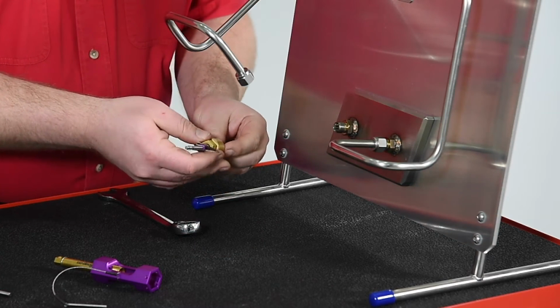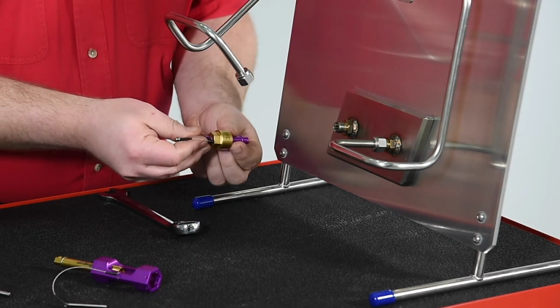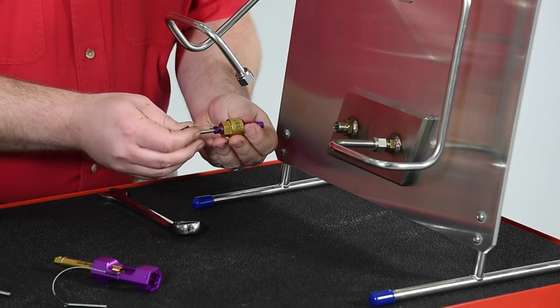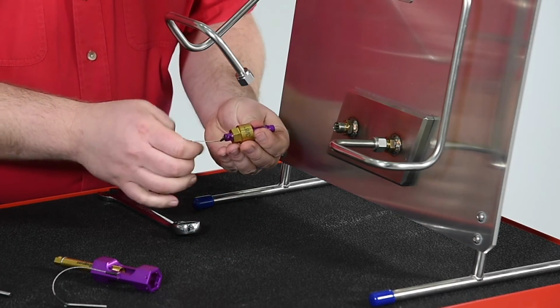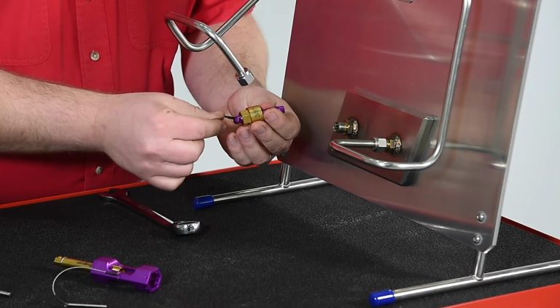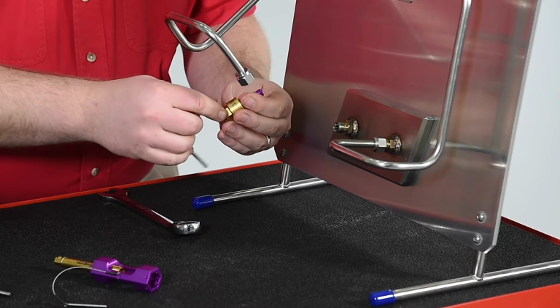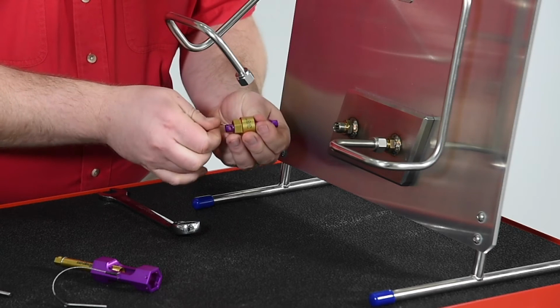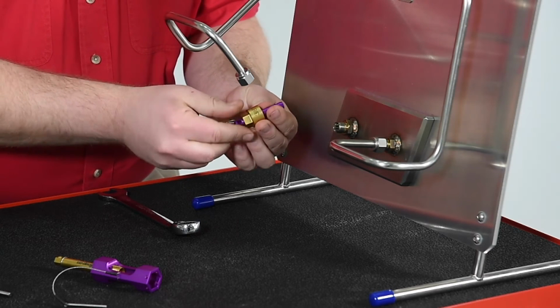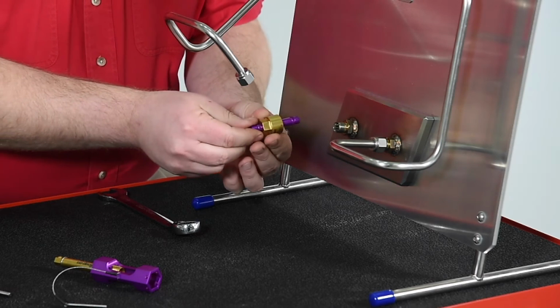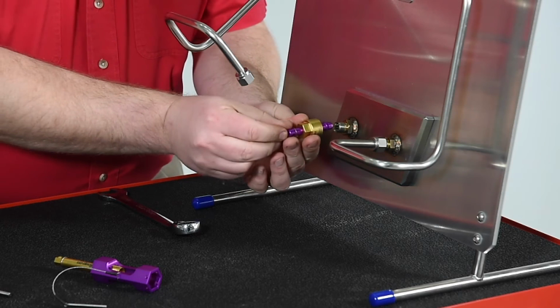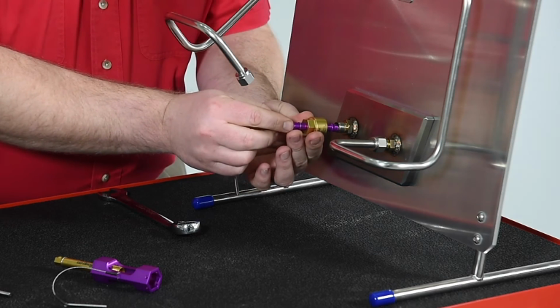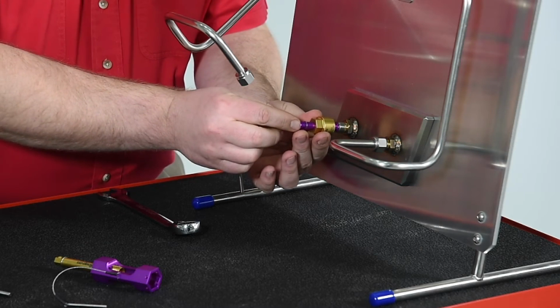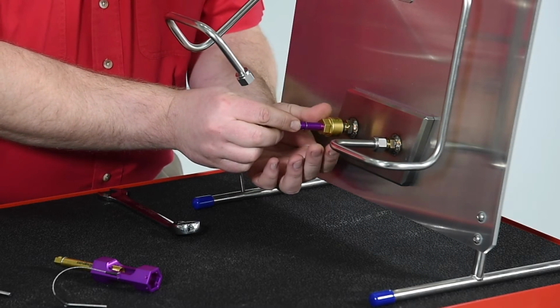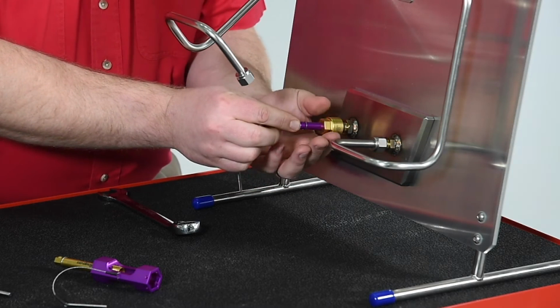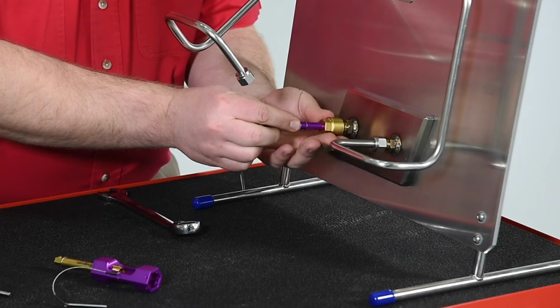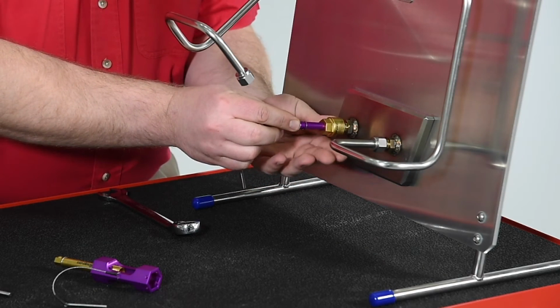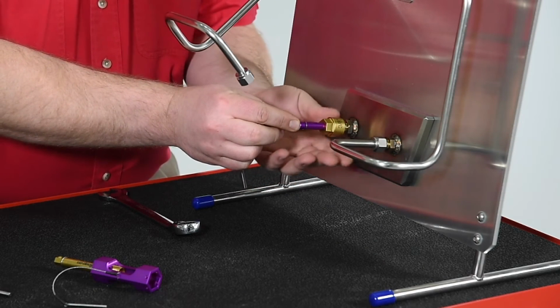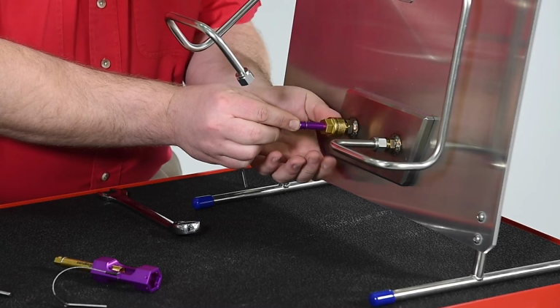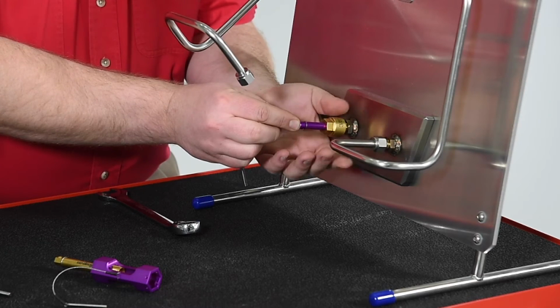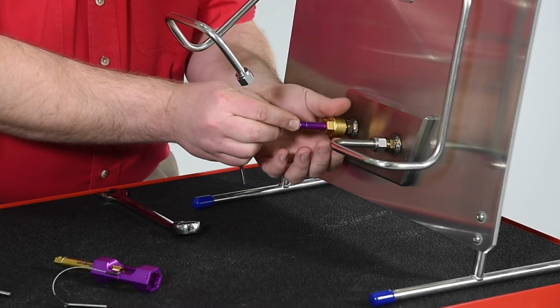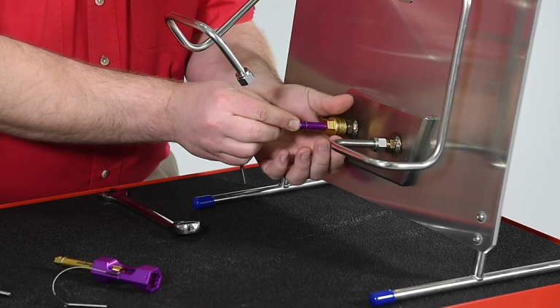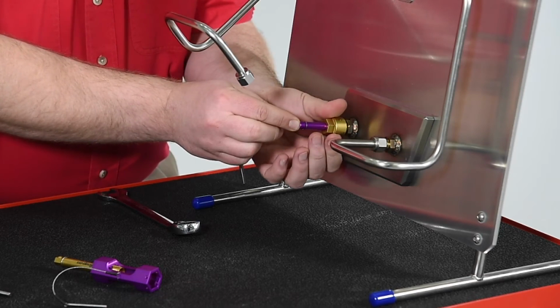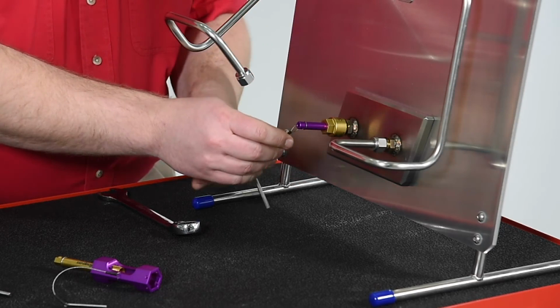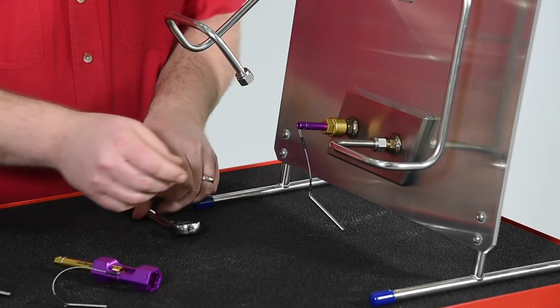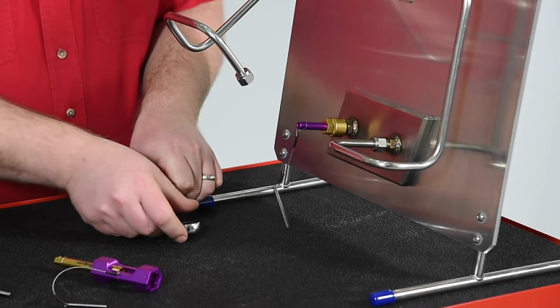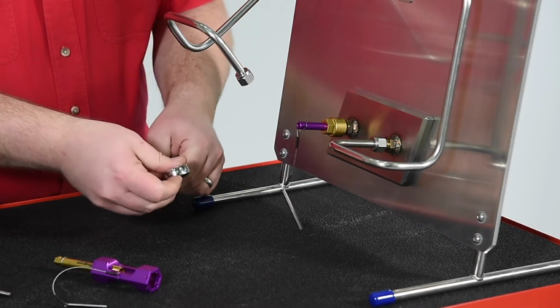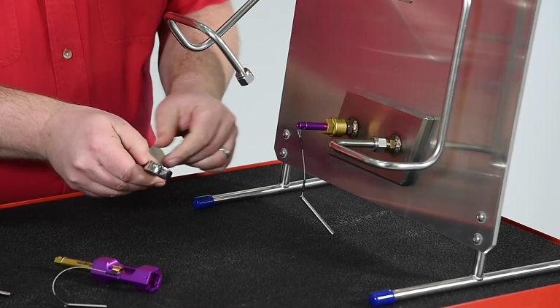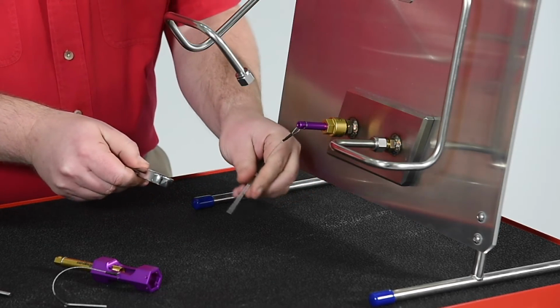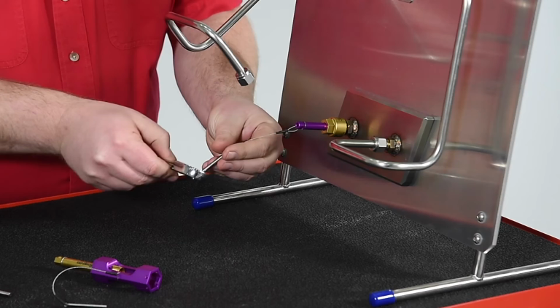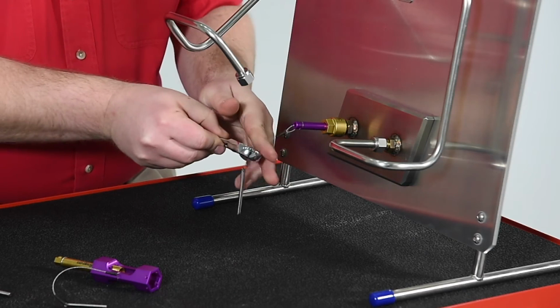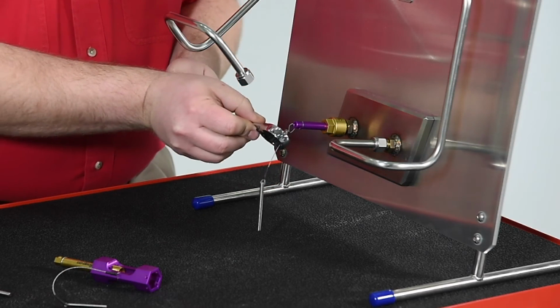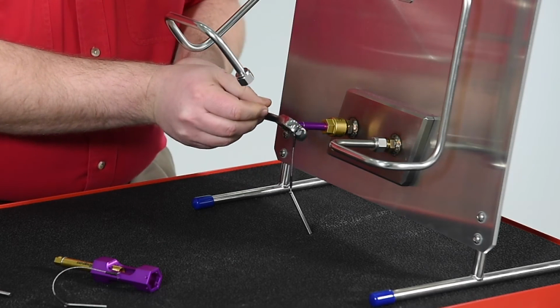To repair the external threads, the pilot is inserted into the body of the fitting. Then the die is simply threaded into the body threads. A wrench is then used to chase the body threads.